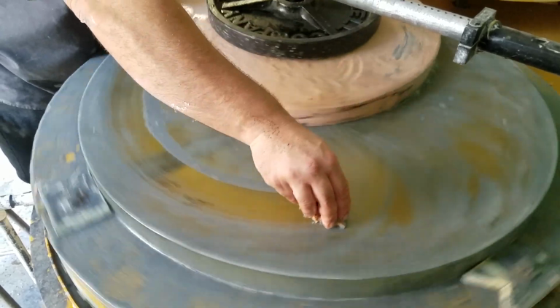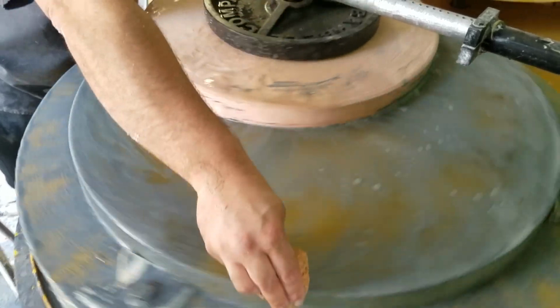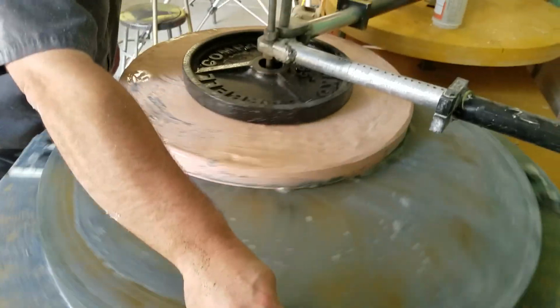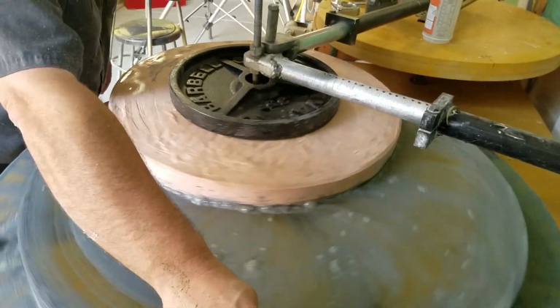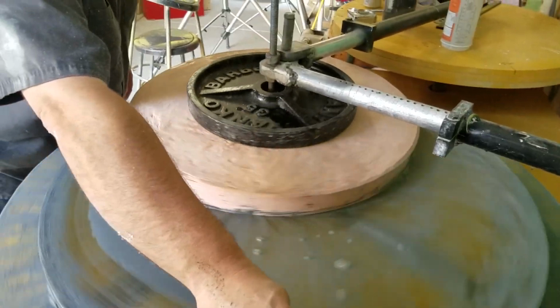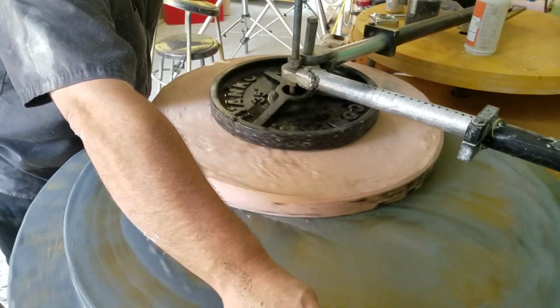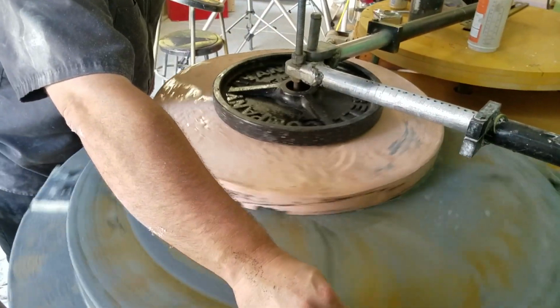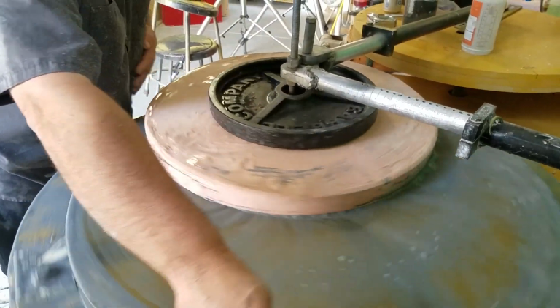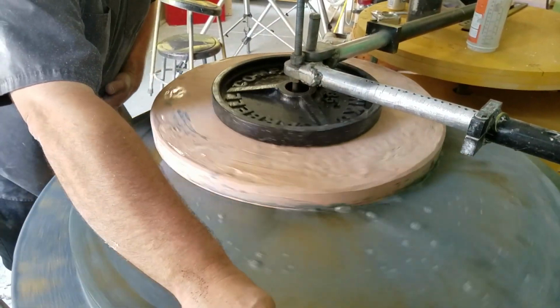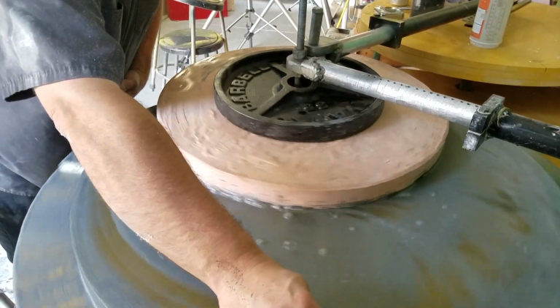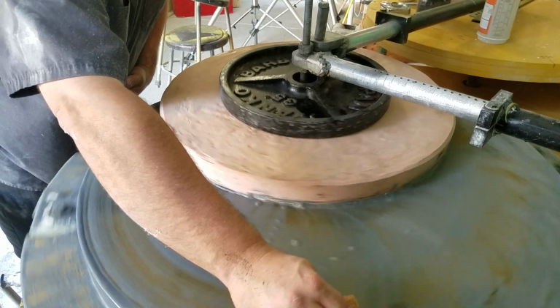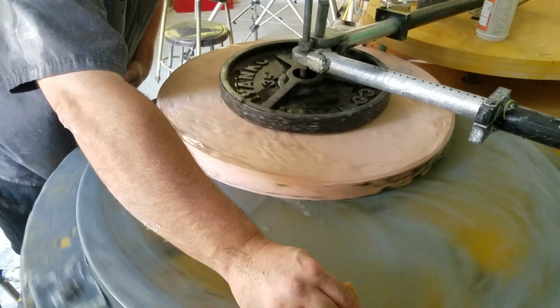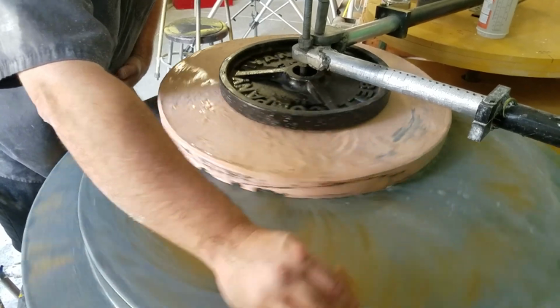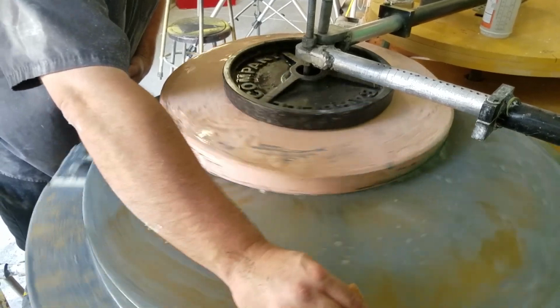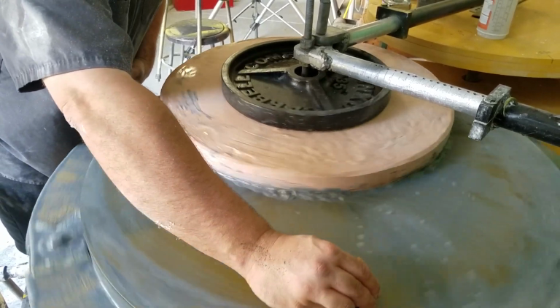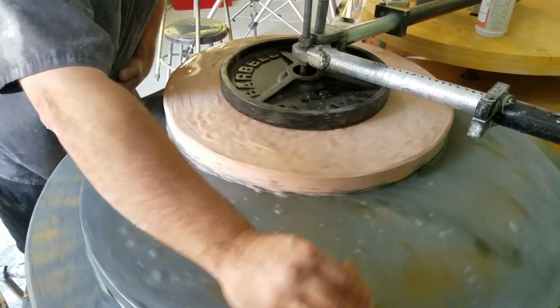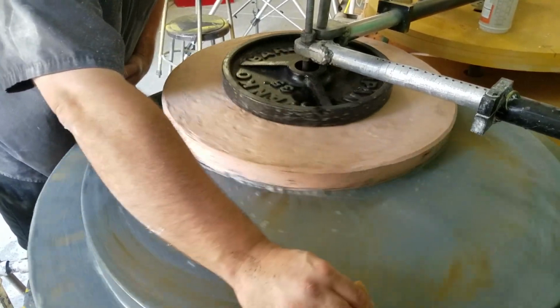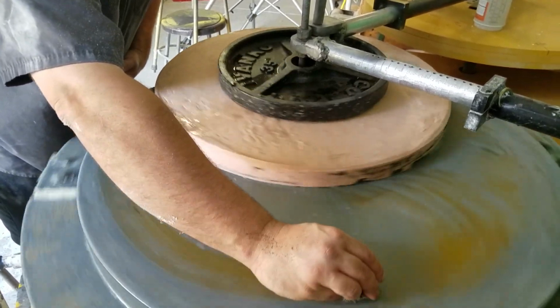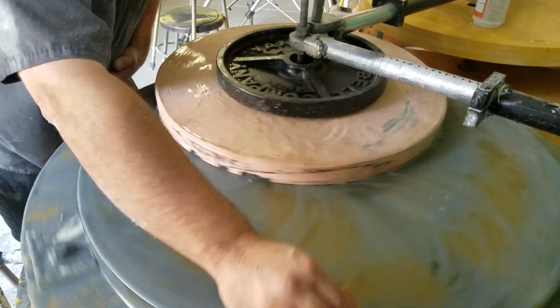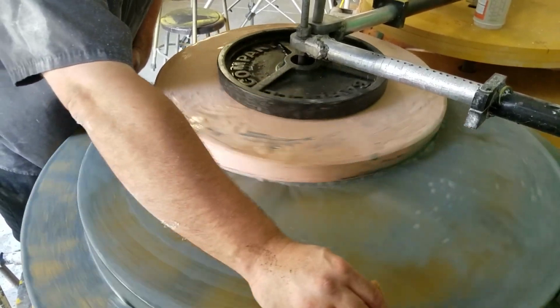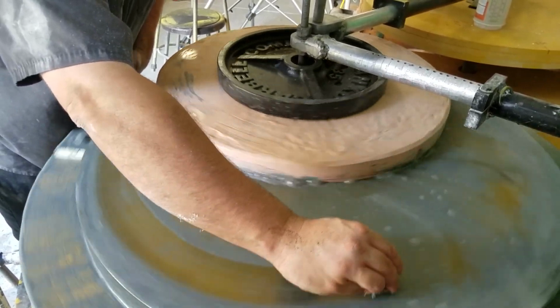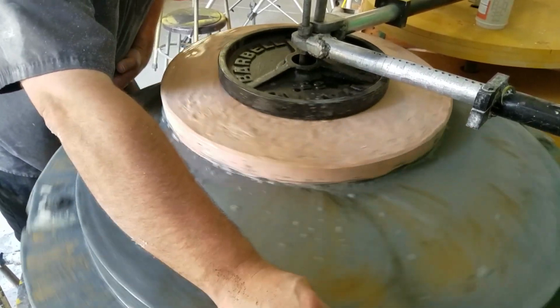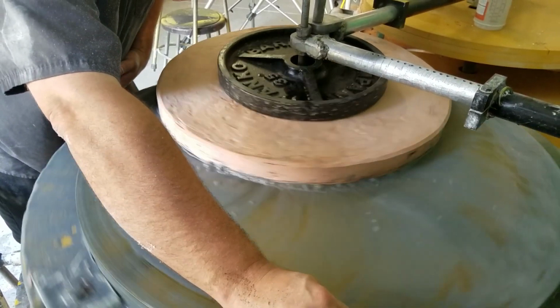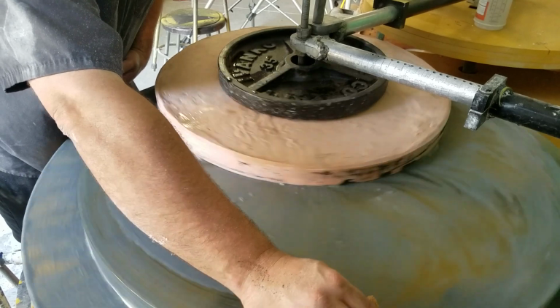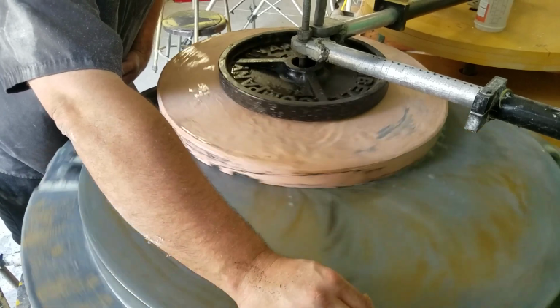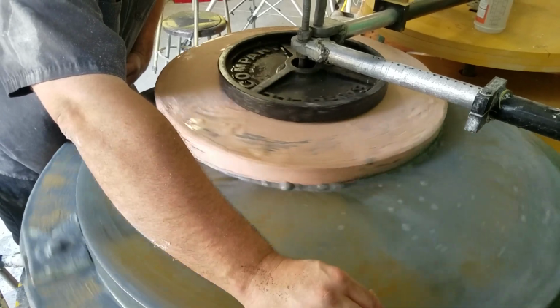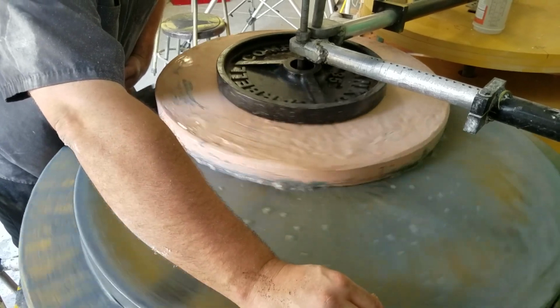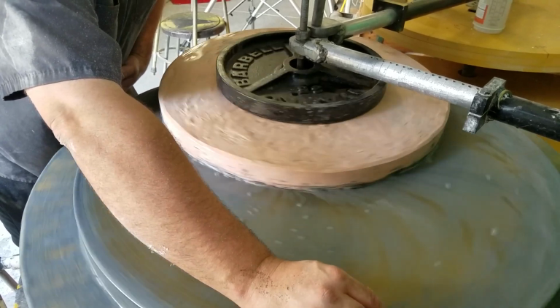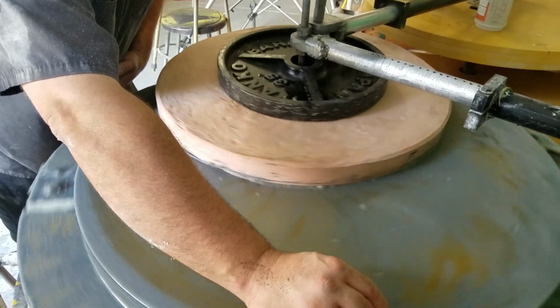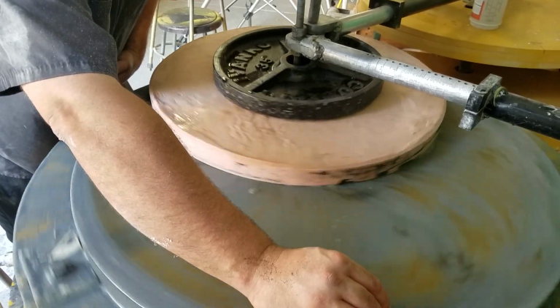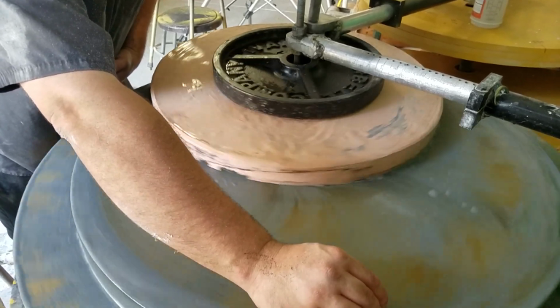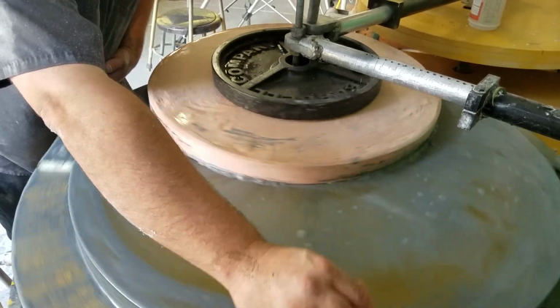We used the pink stone this time instead of the yellow stone. It appears to be harder, but other than that it's probably just the same thing. I think it's five bucks a box cheaper.